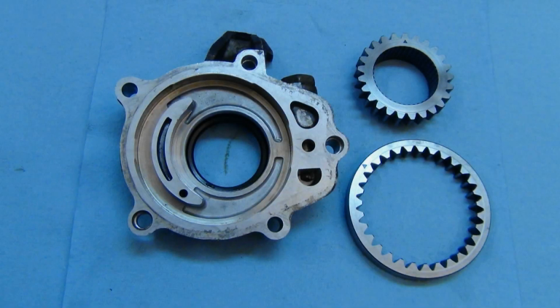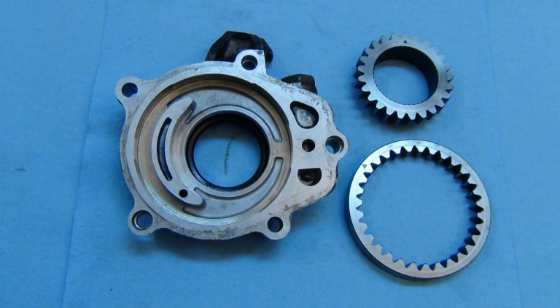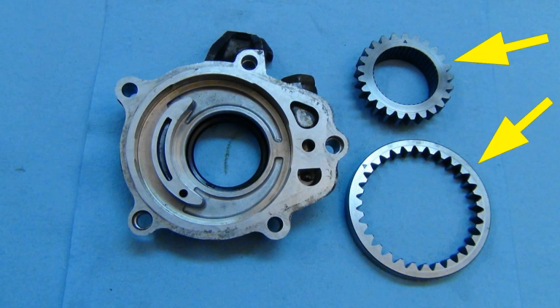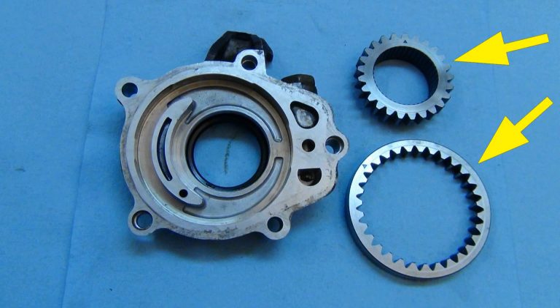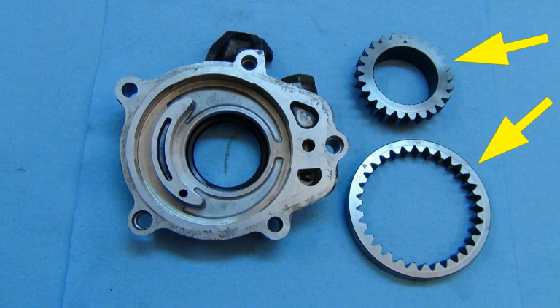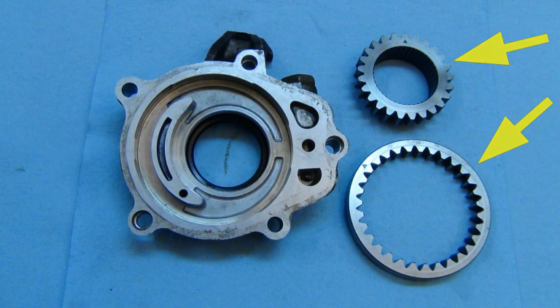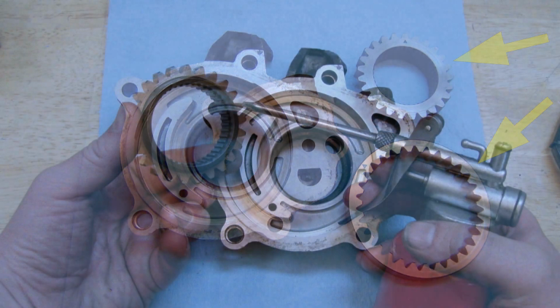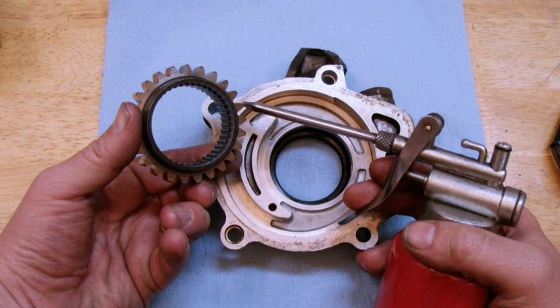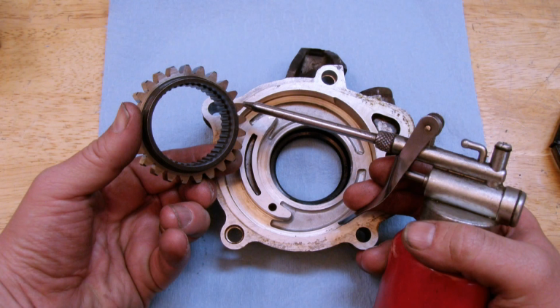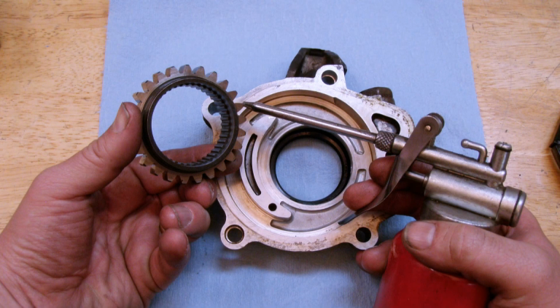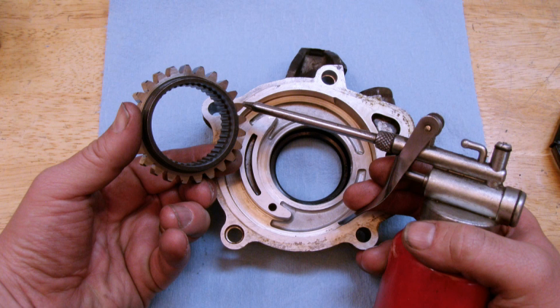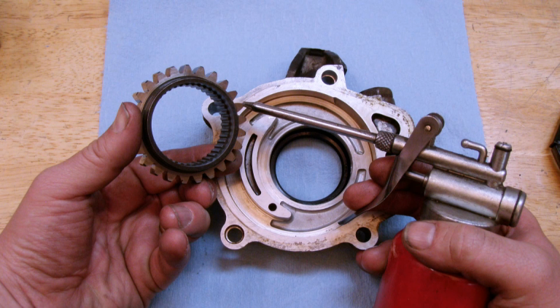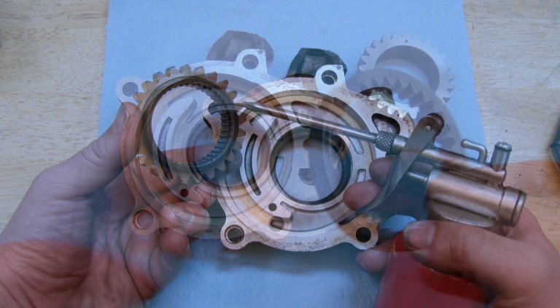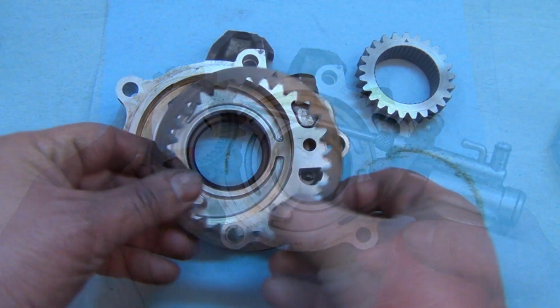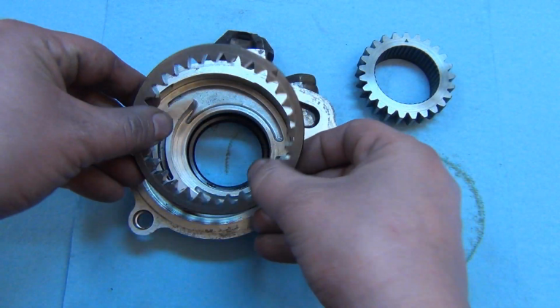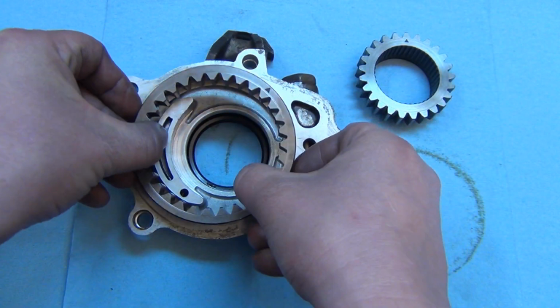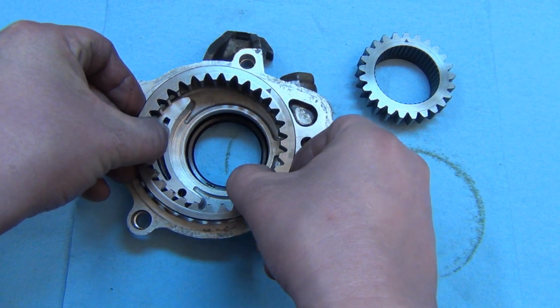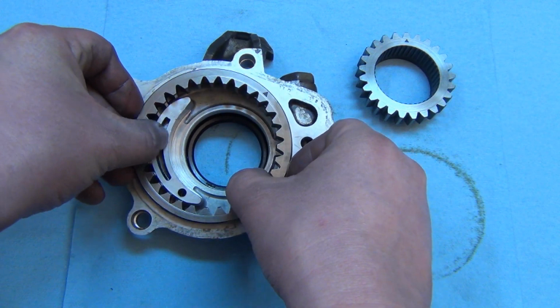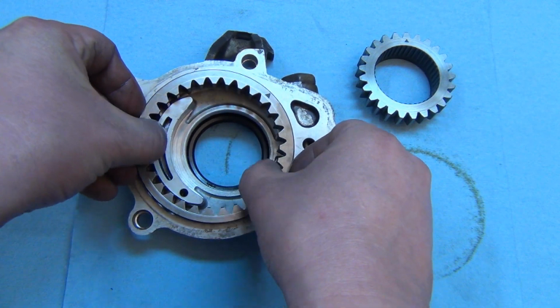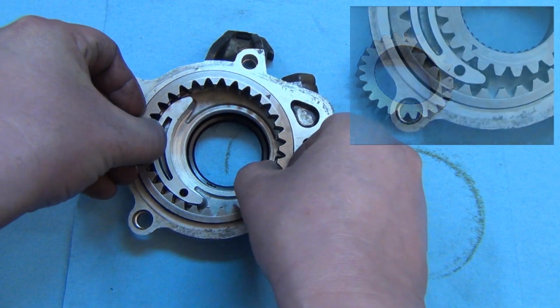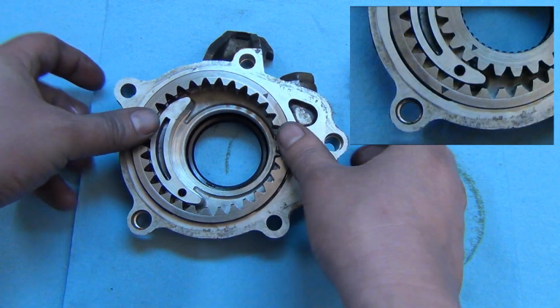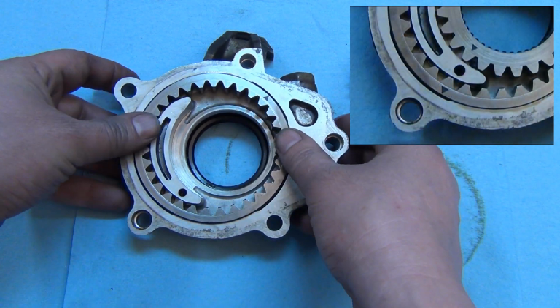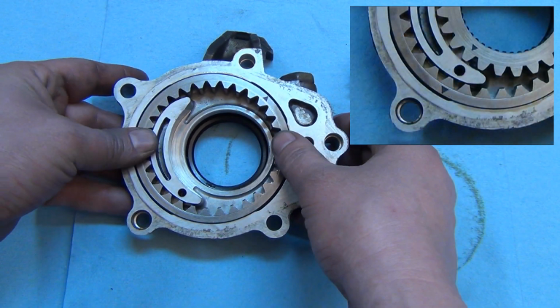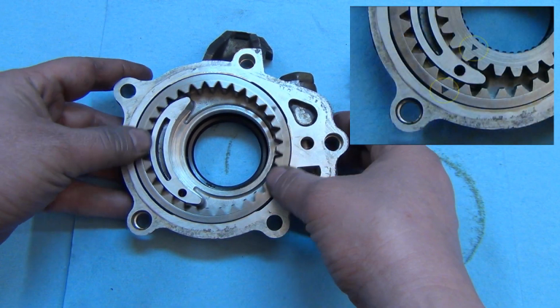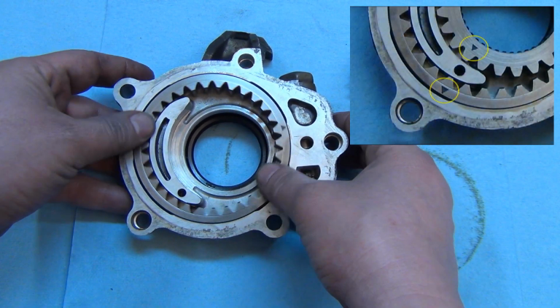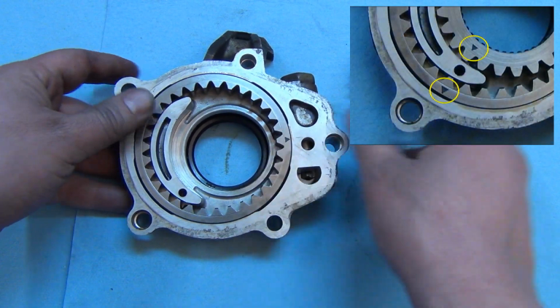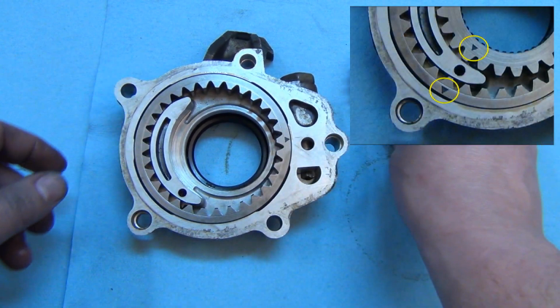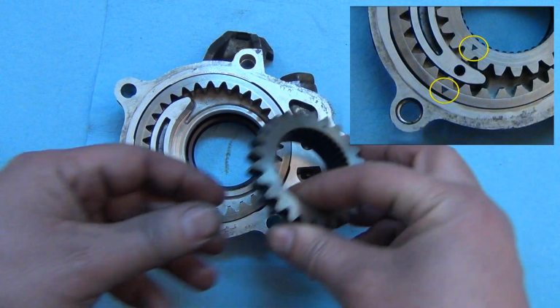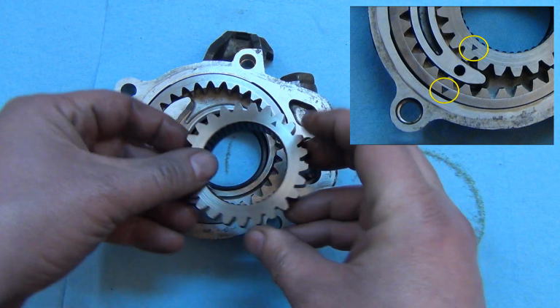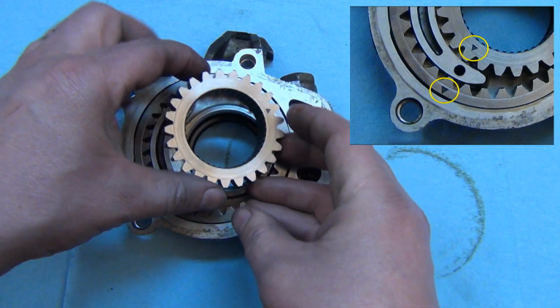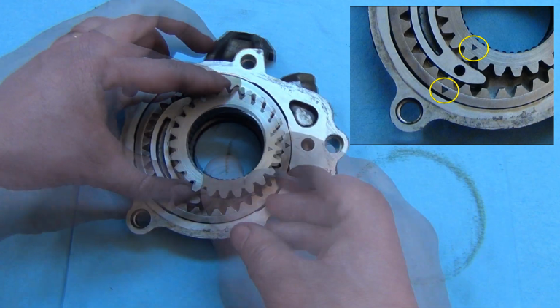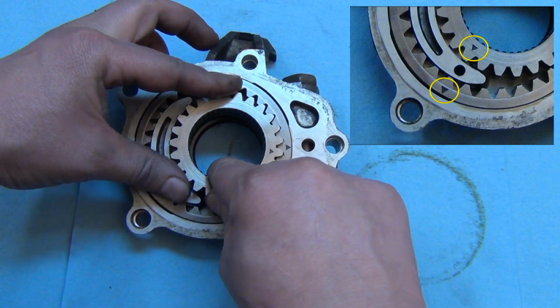Don't forget to reinstall the two oil pump gears. Put some fresh motor oil on all the surfaces of the gears prior to install. Install both gears so that you can see the triangle marks that are stamped into the gears — they're not alignment marks, they just show you which side of the gear is up.